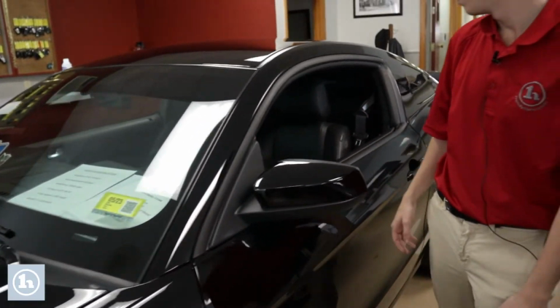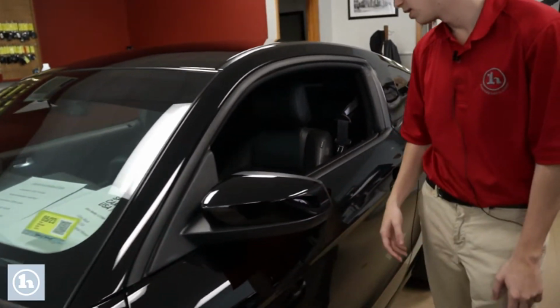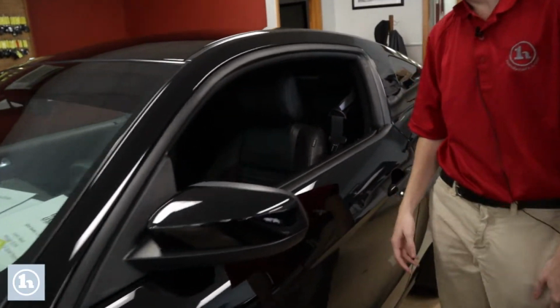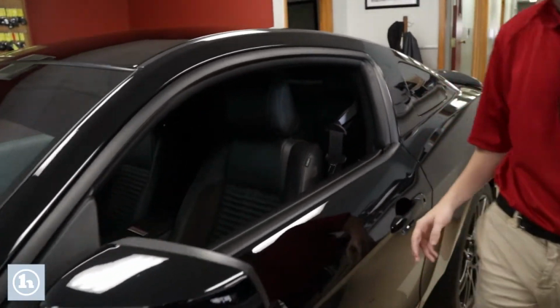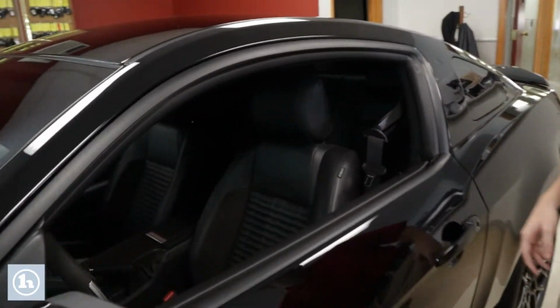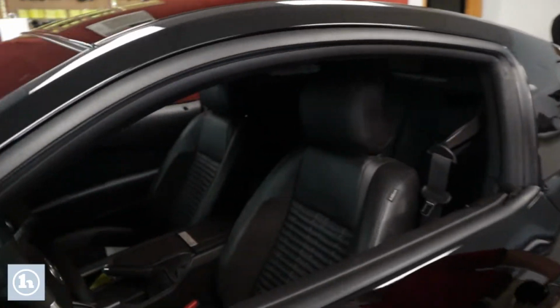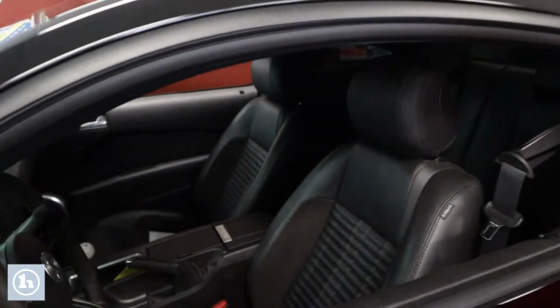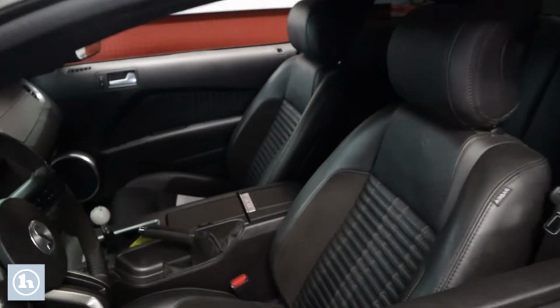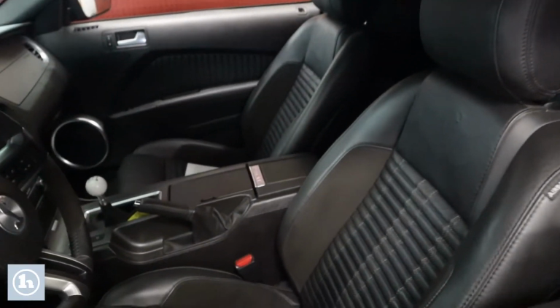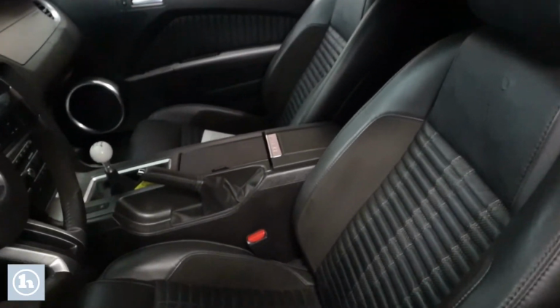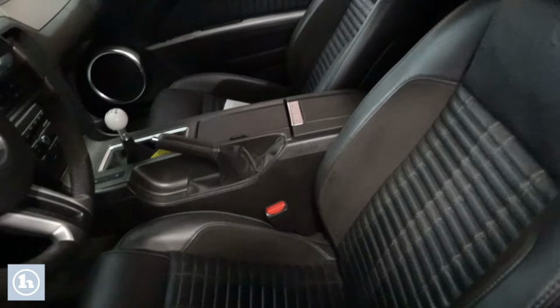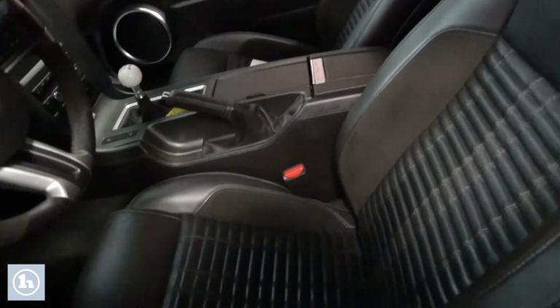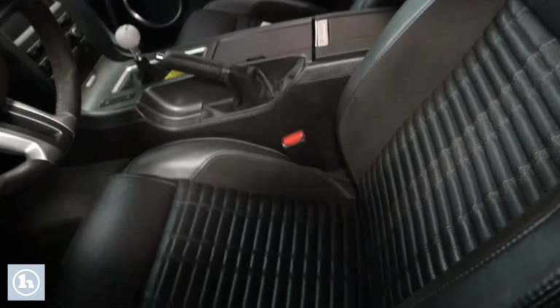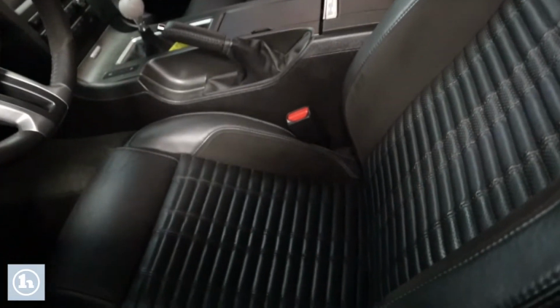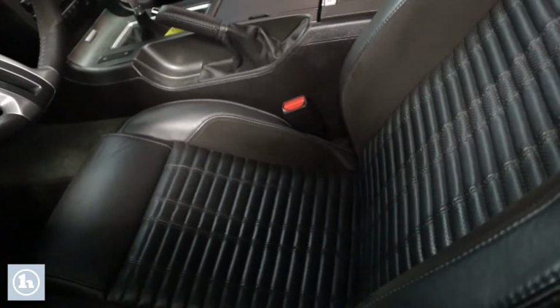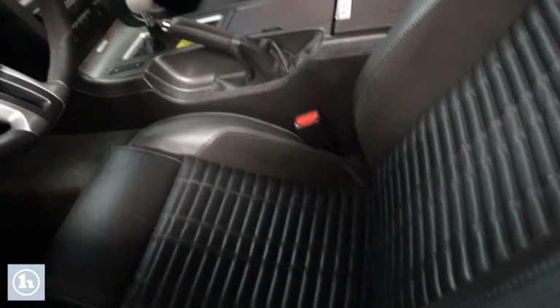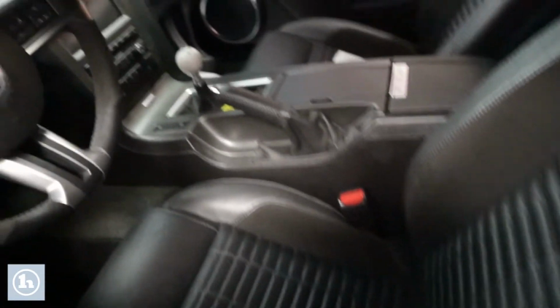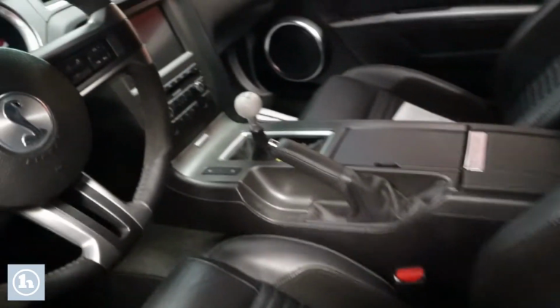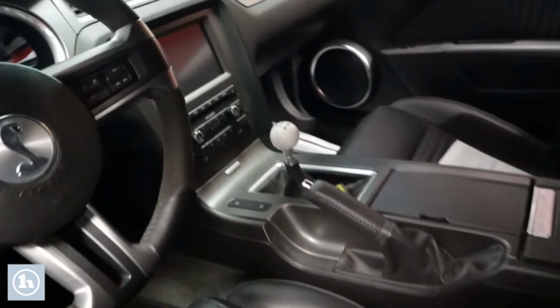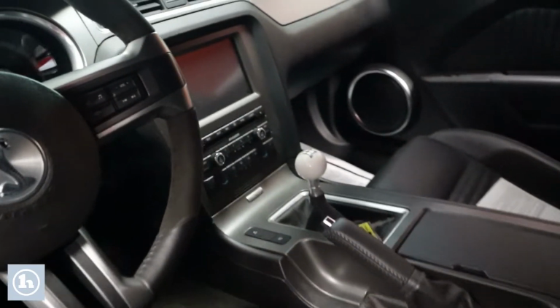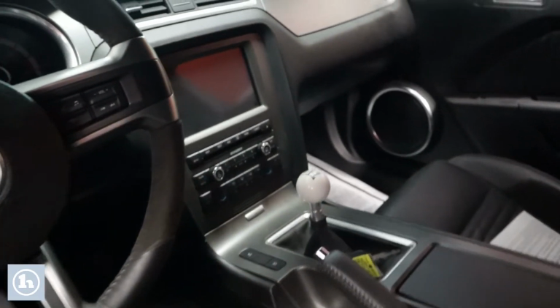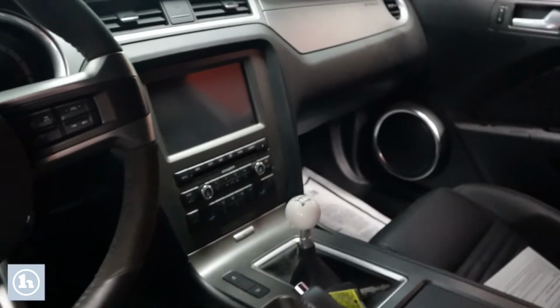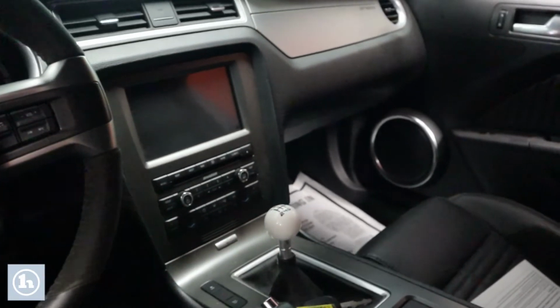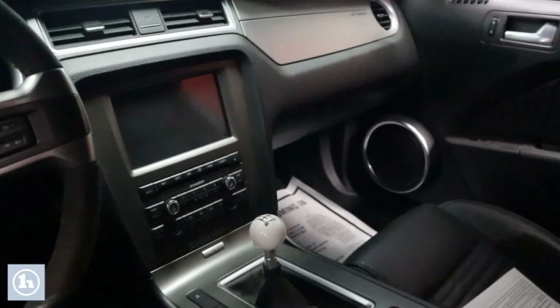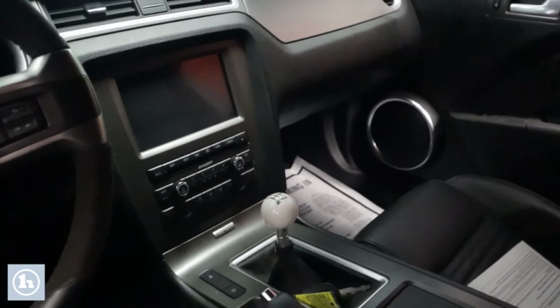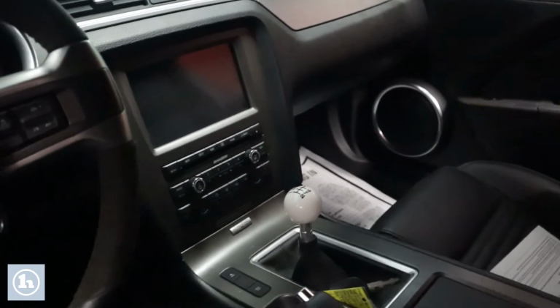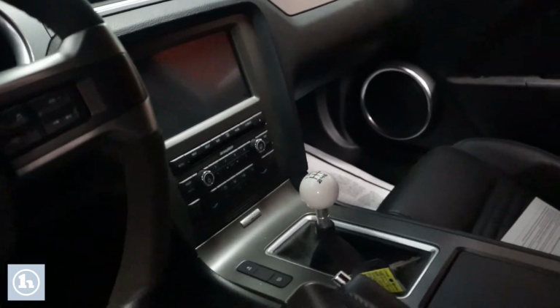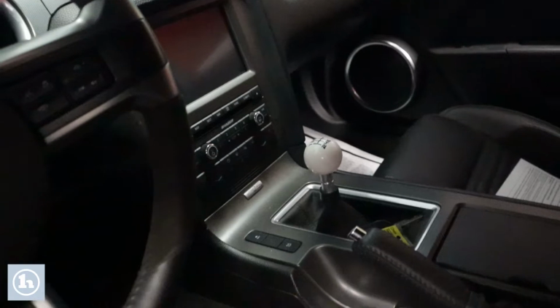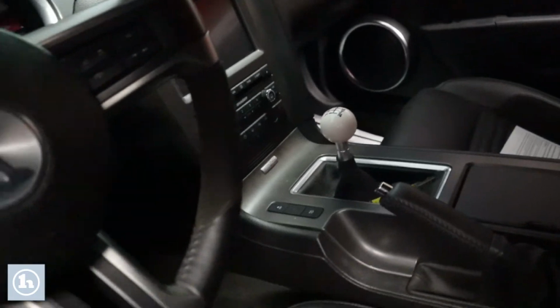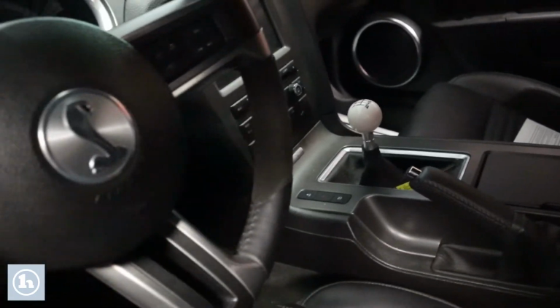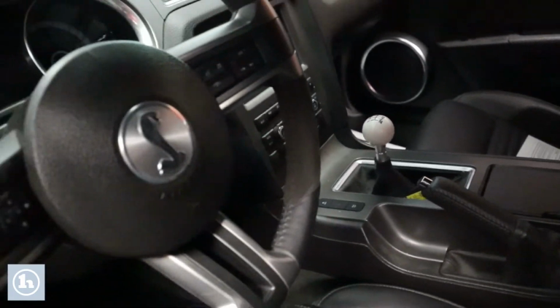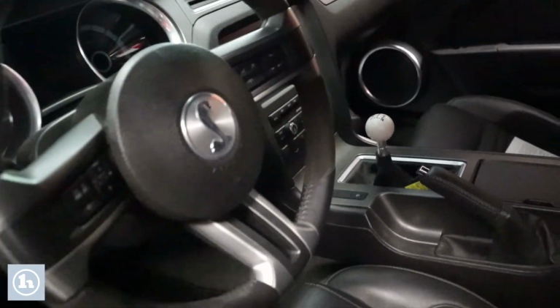If you take a look on the inside here, you can see the LCD display screen on the inside, along with a six-speed manual. This is the last year they made manual in the Shelbys.